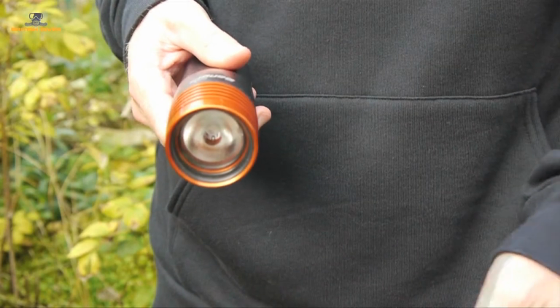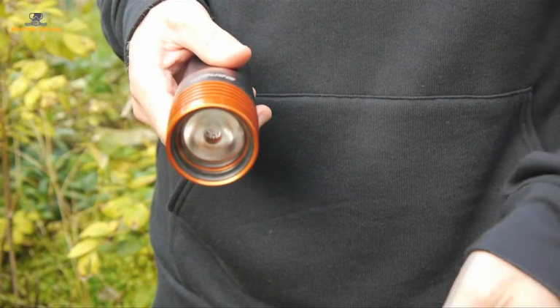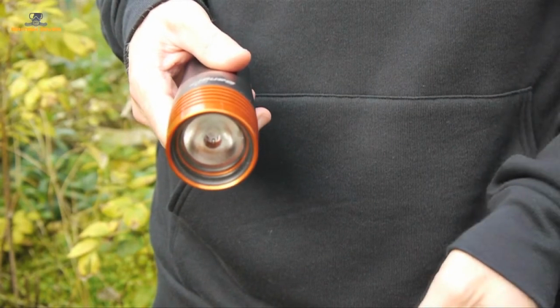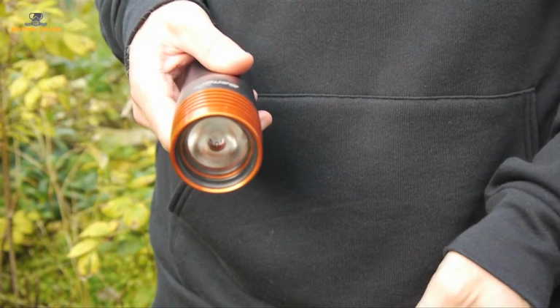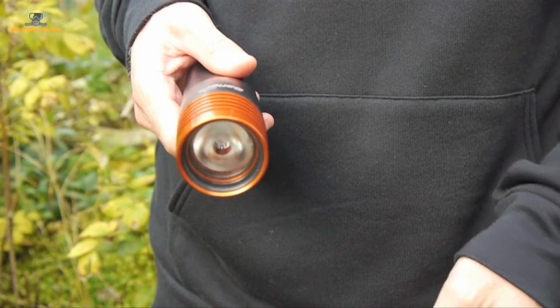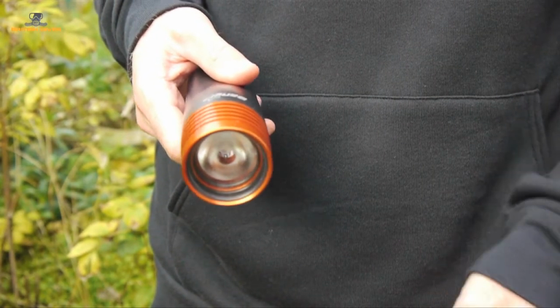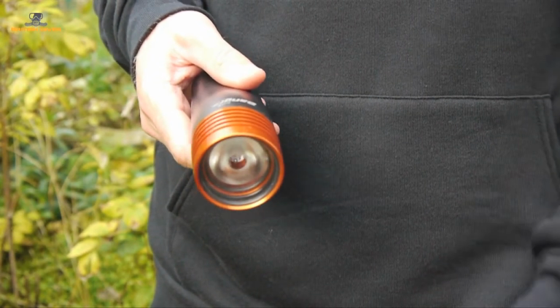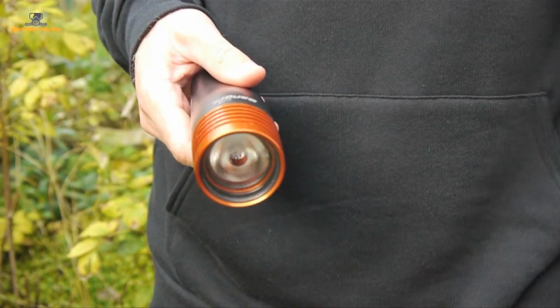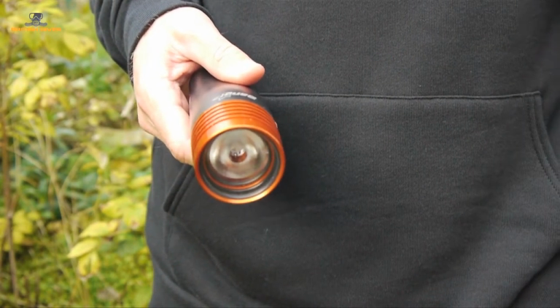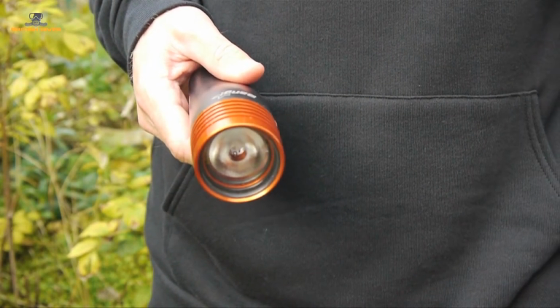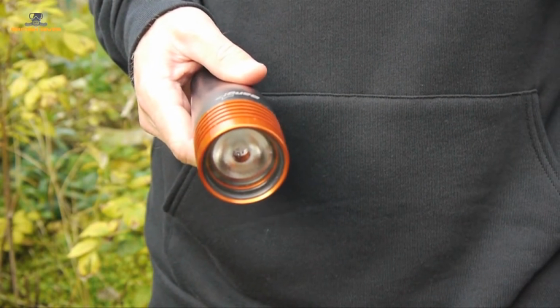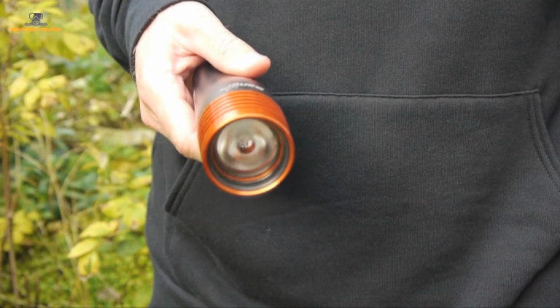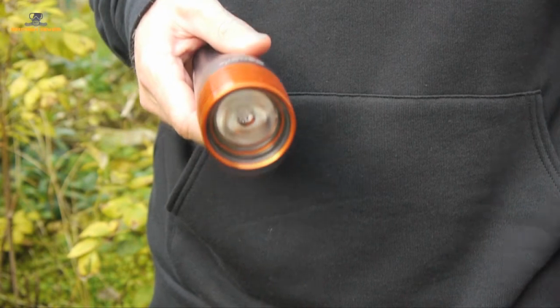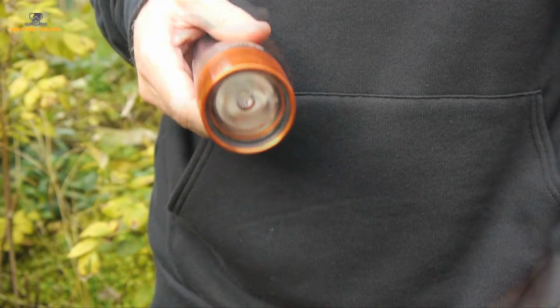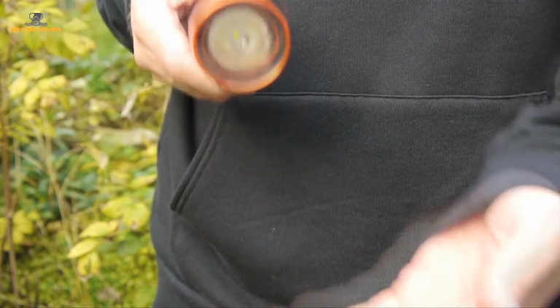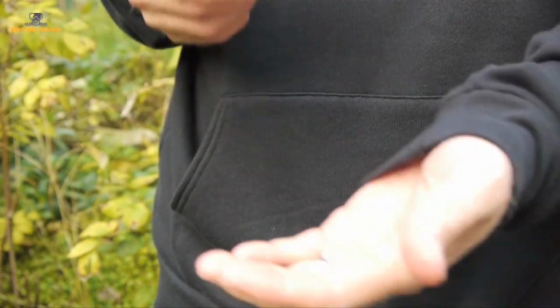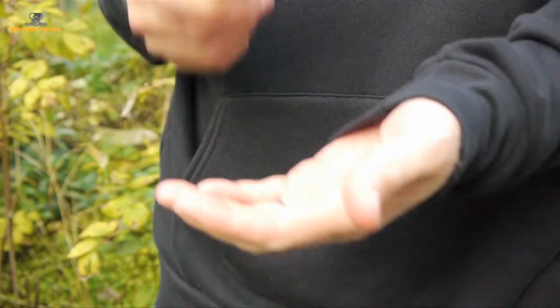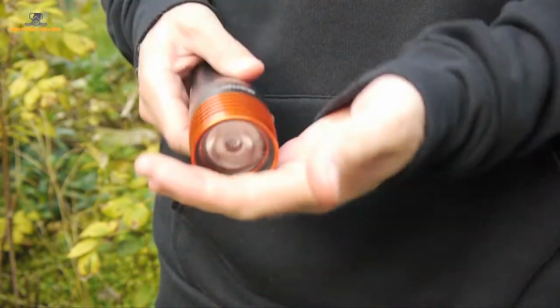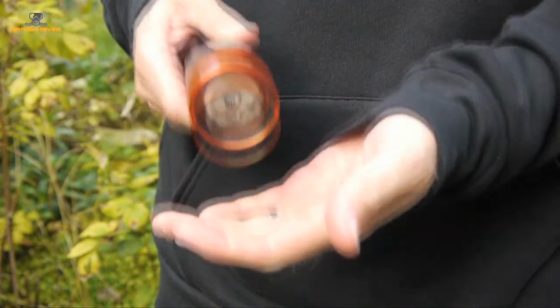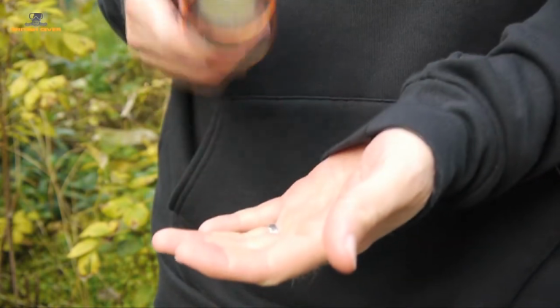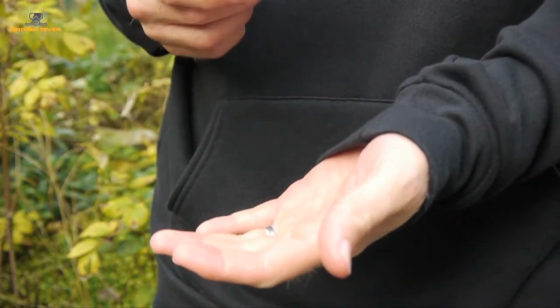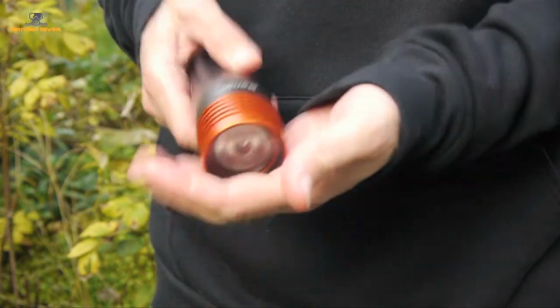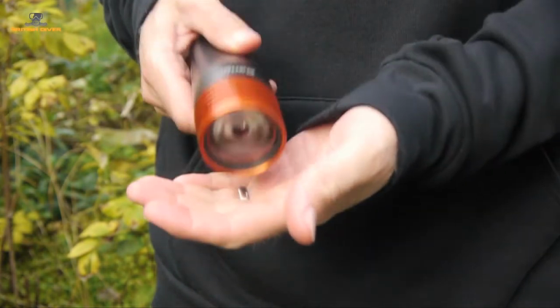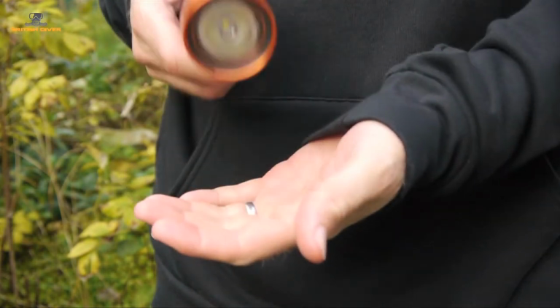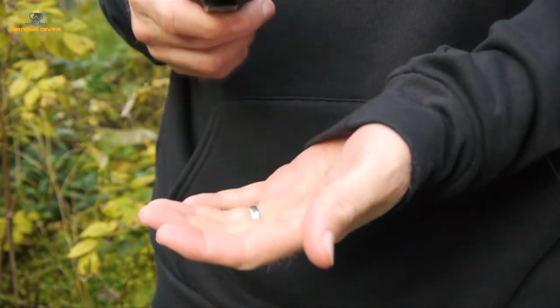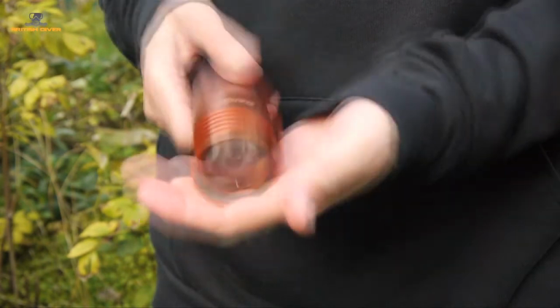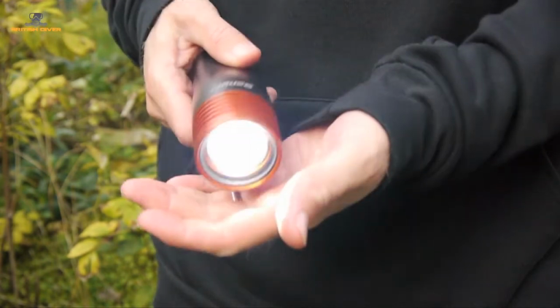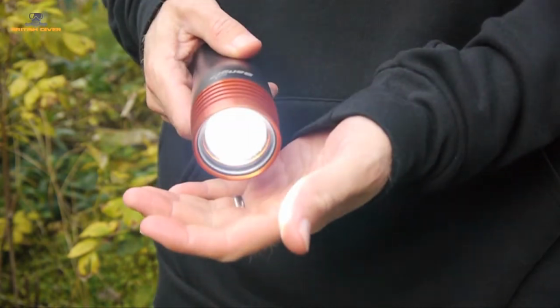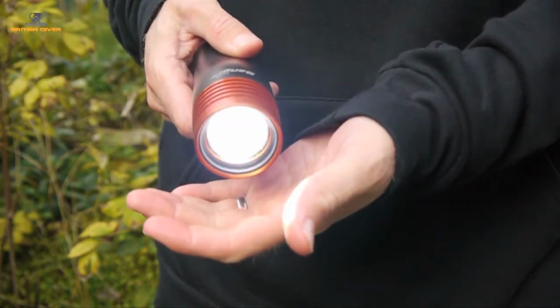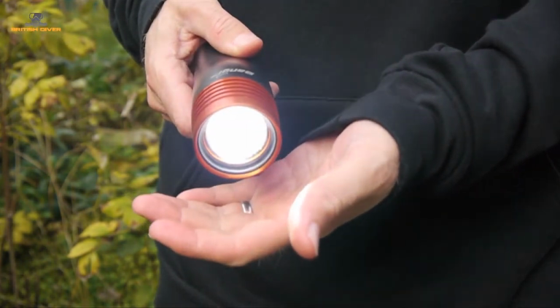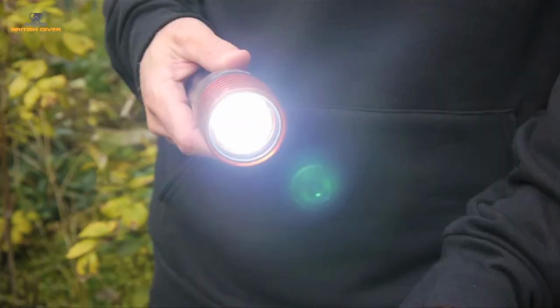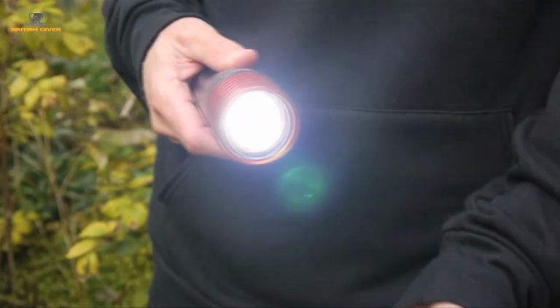But how do you turn it on? Well, the clue is in the name. You tap or bang the light gently three times. At this setting it's putting out 366 lumens and will burn for 10 hours.